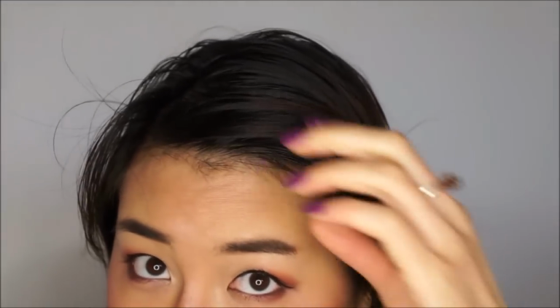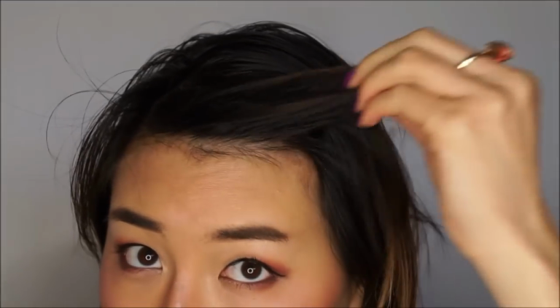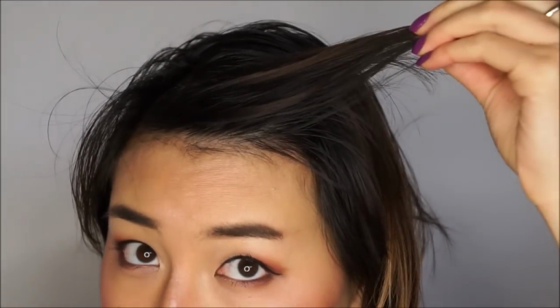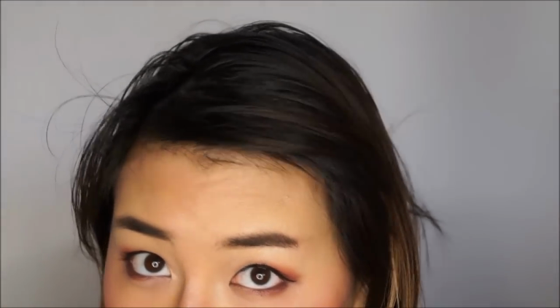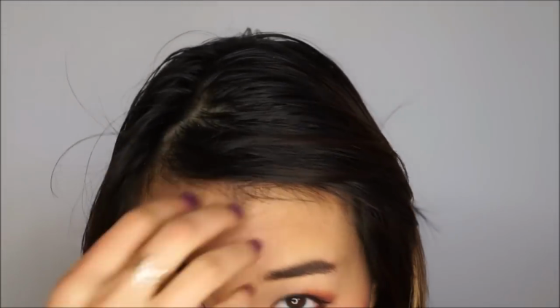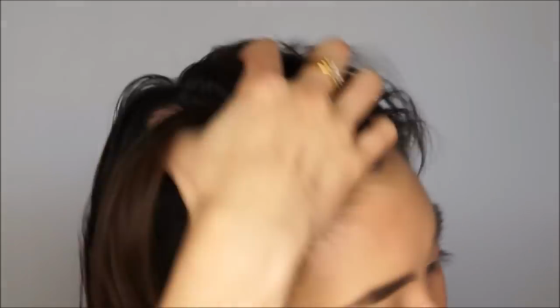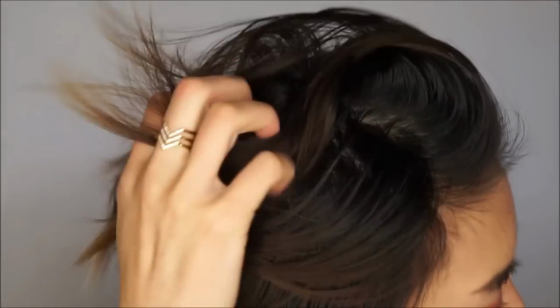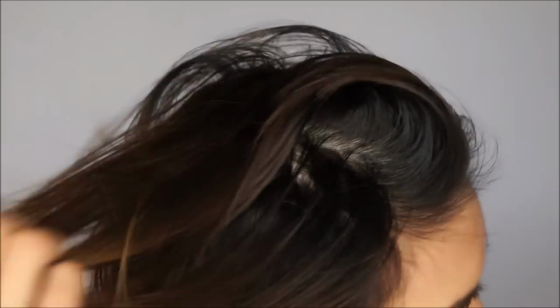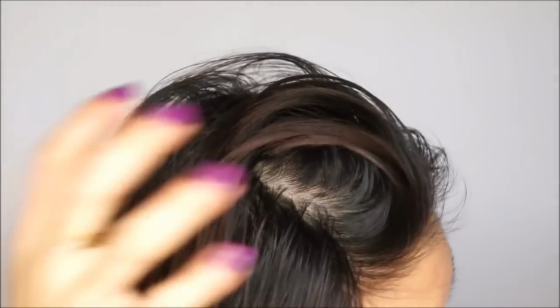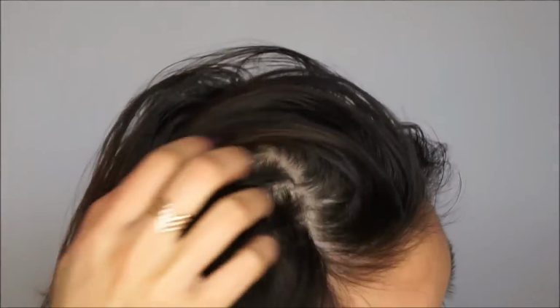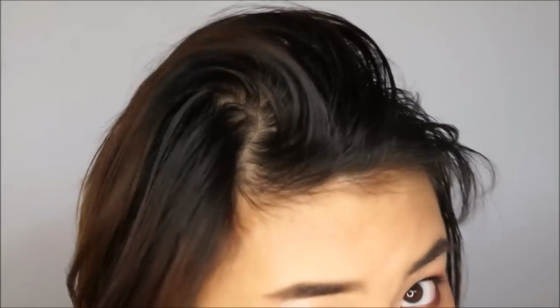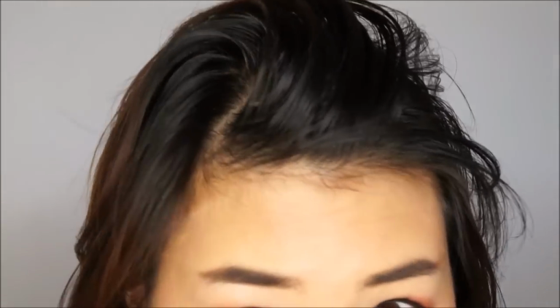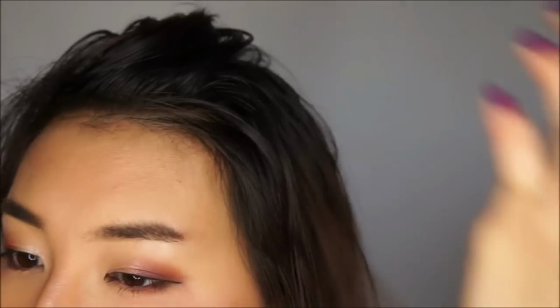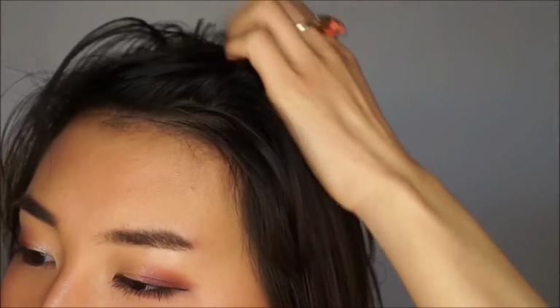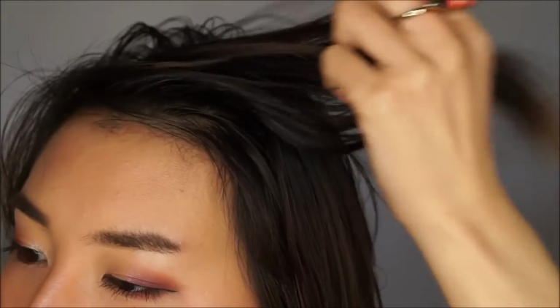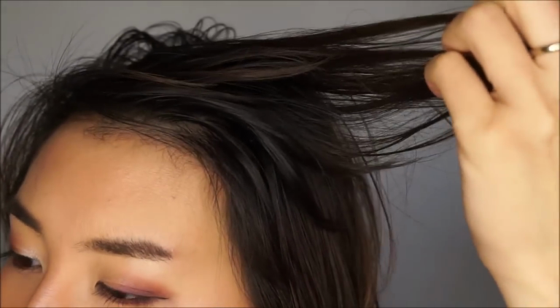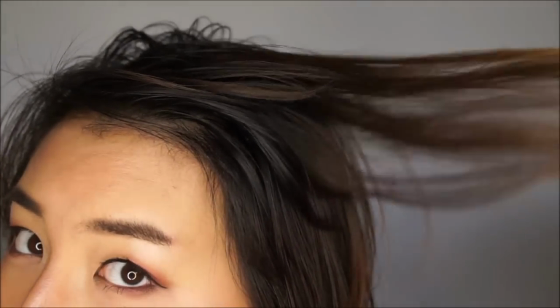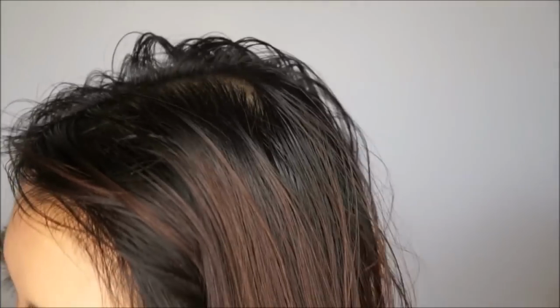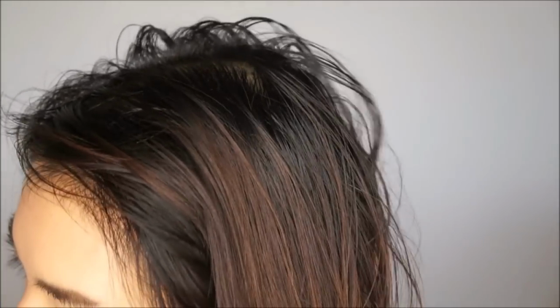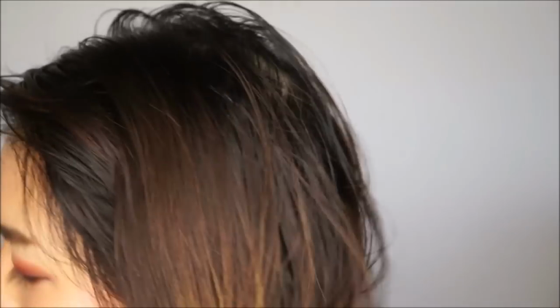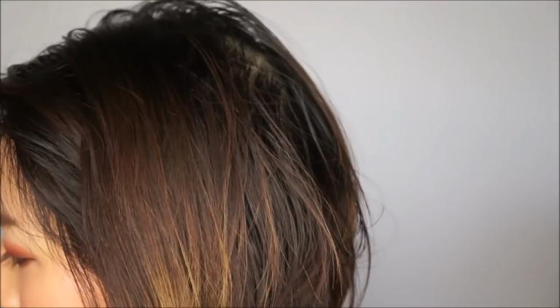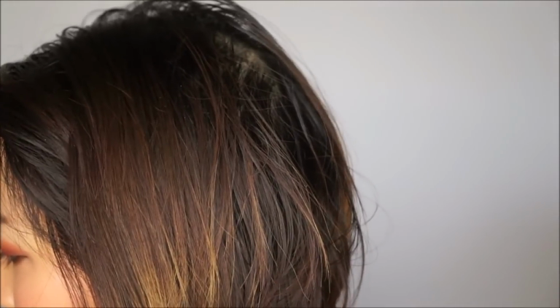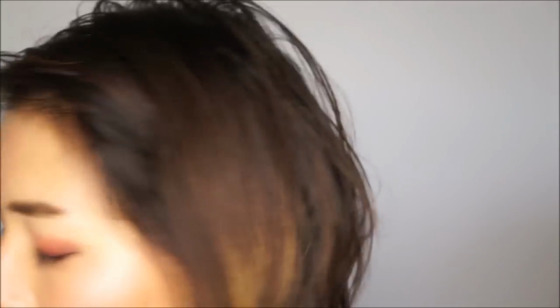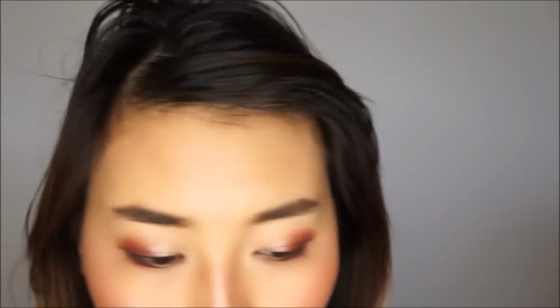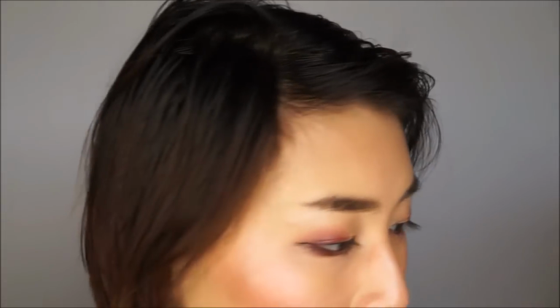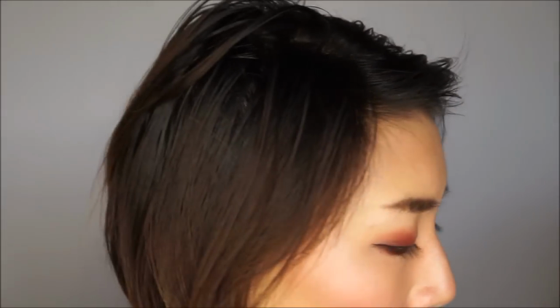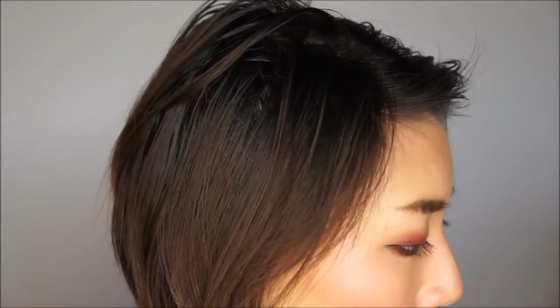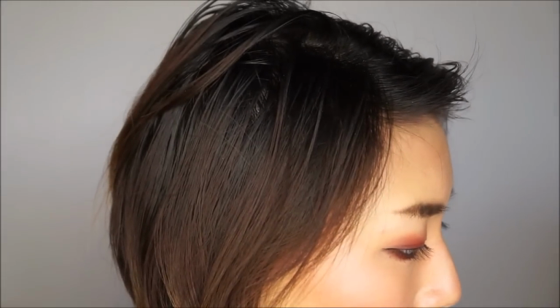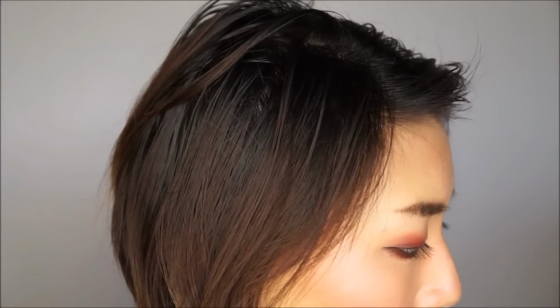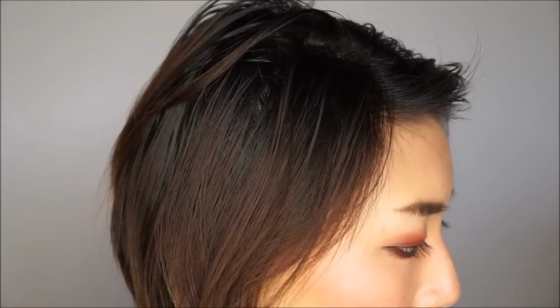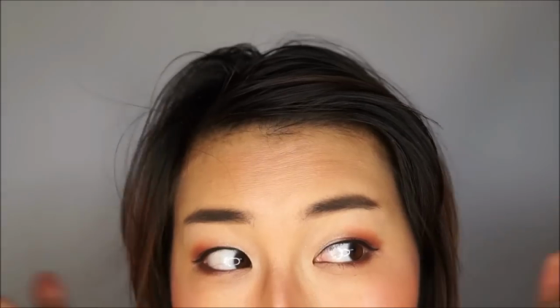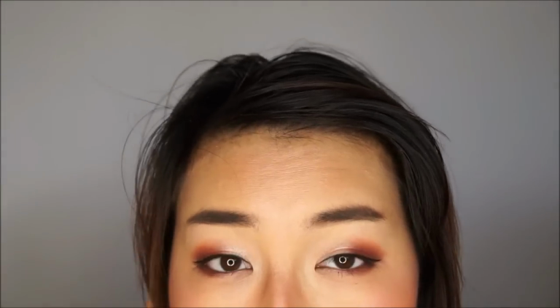Now to put this to the ultimate test, I did something I was very proud of. I worked out for the past two days and didn't wash my hair so I can get the most out of my scalp. And as you can see, this is gross — like the very definition of G-R-O-S-S.